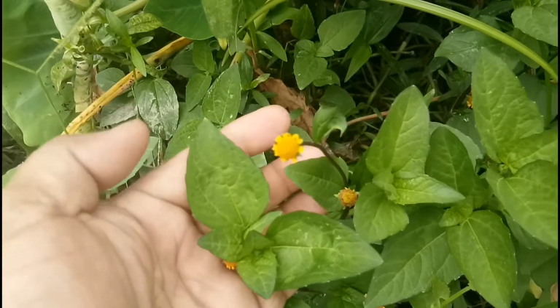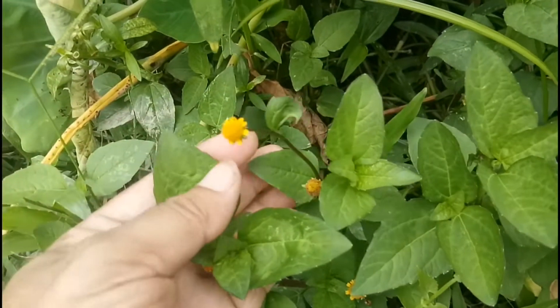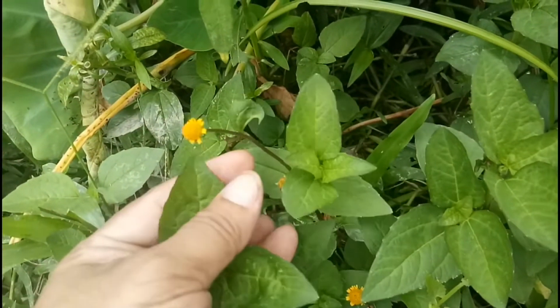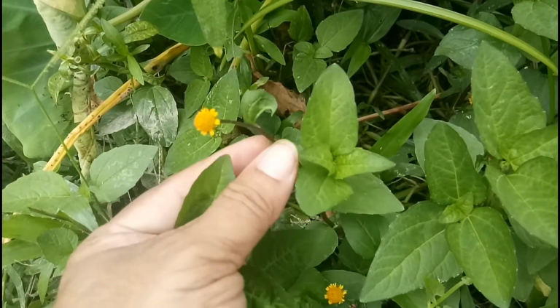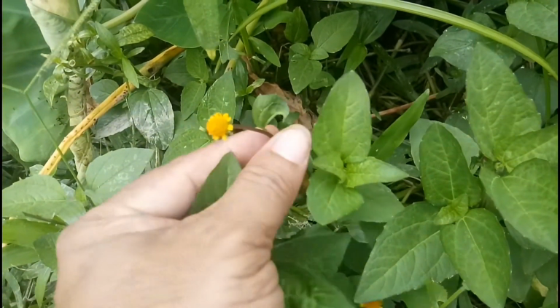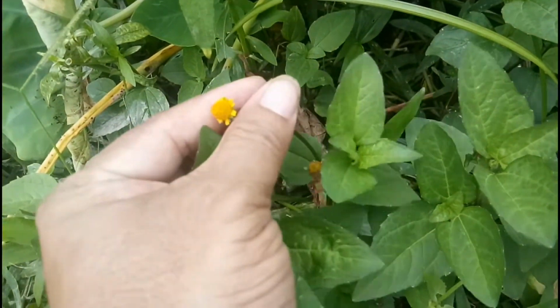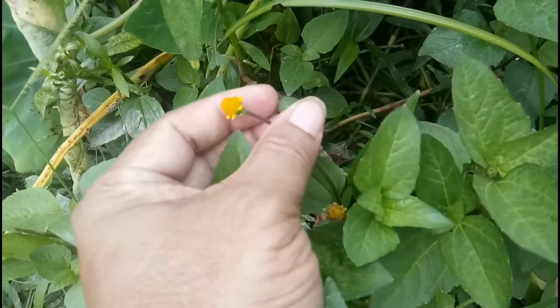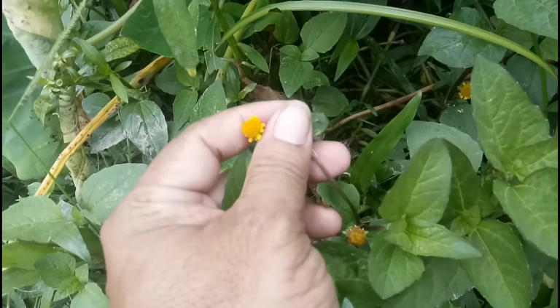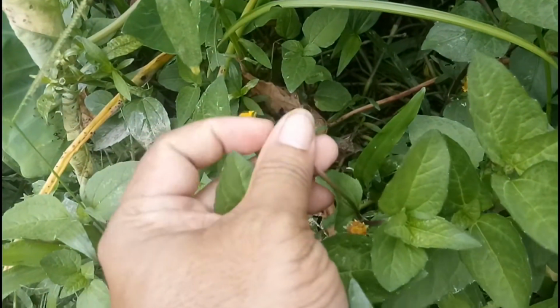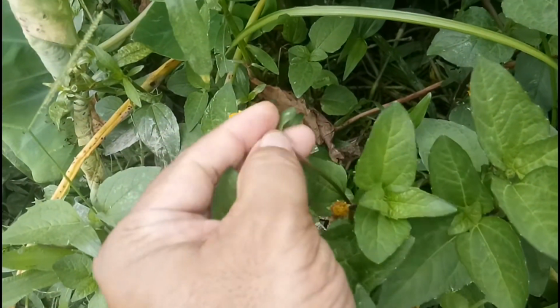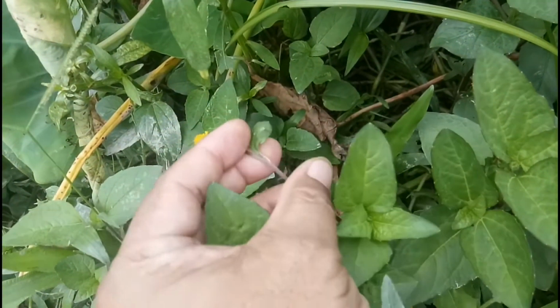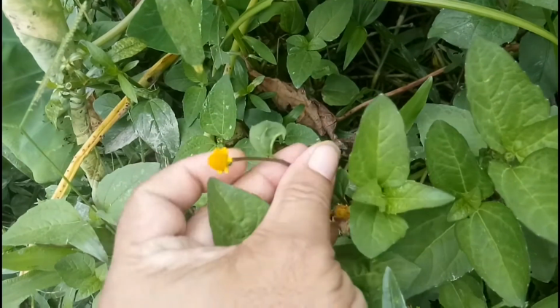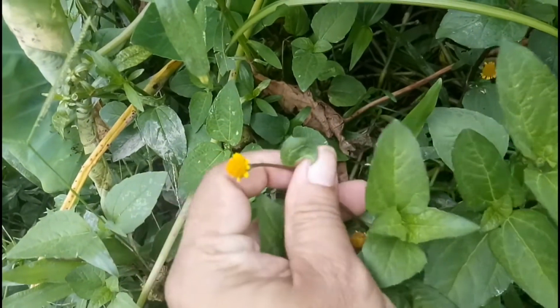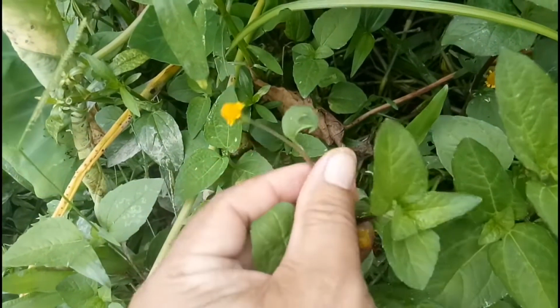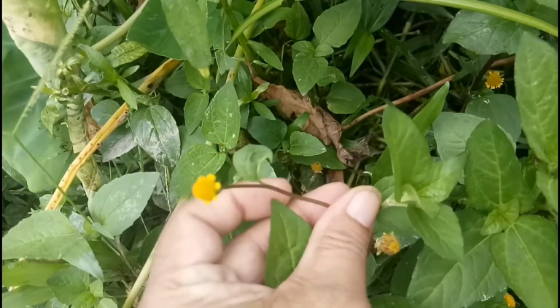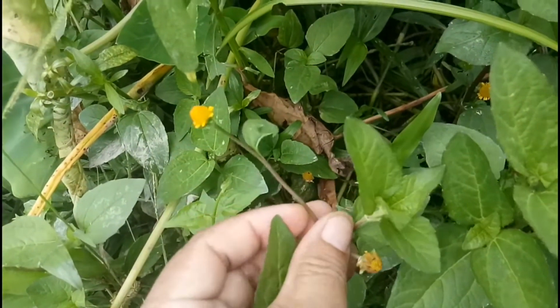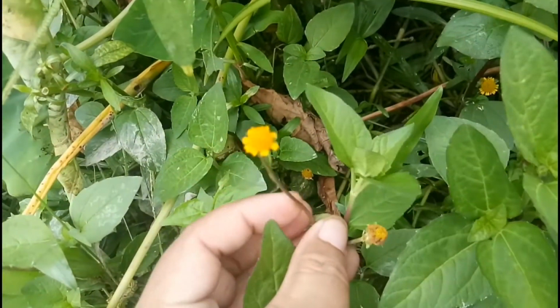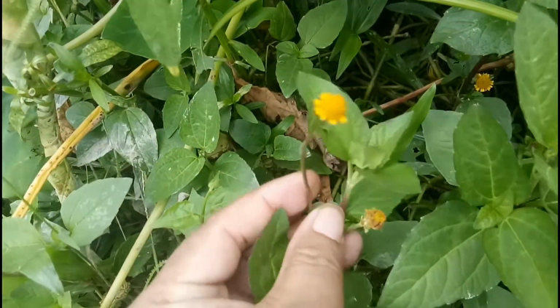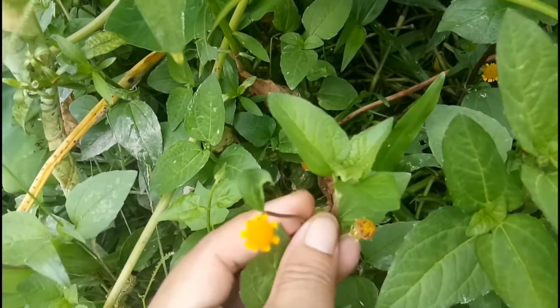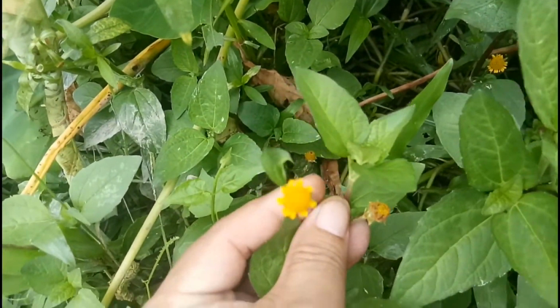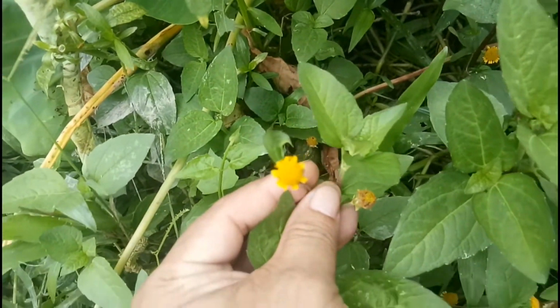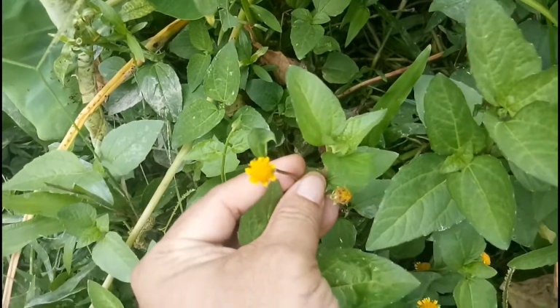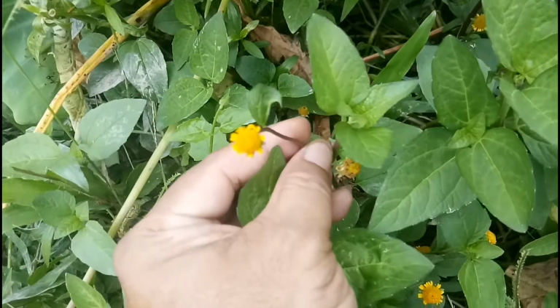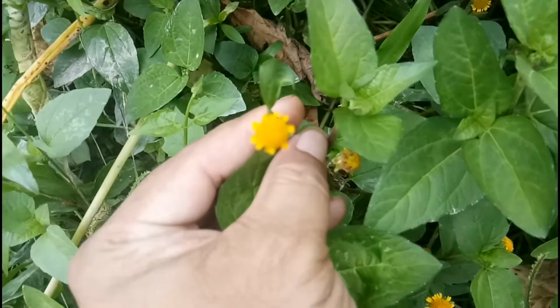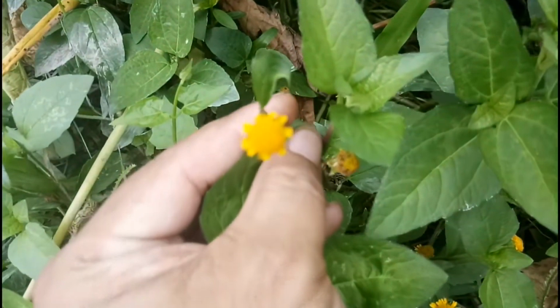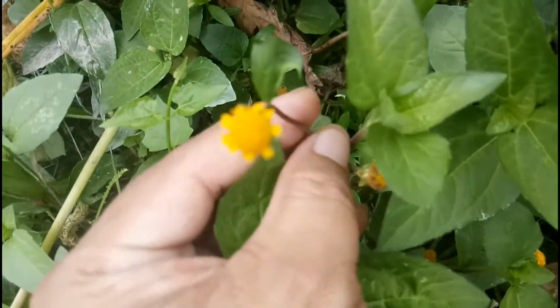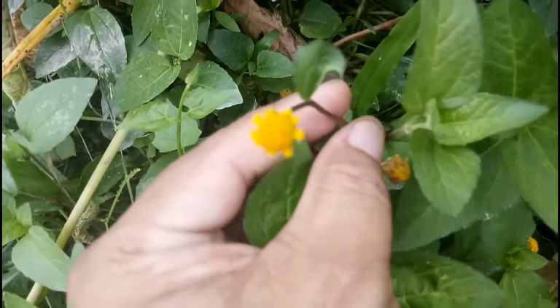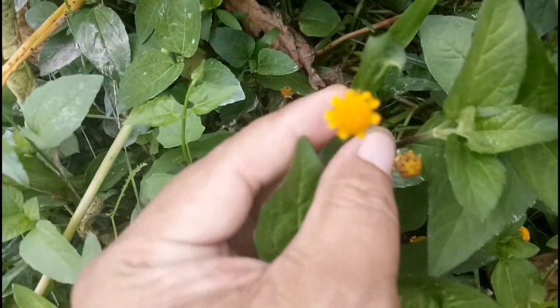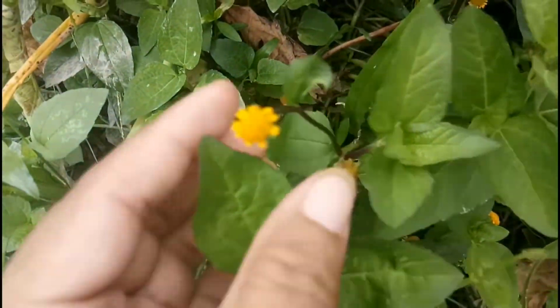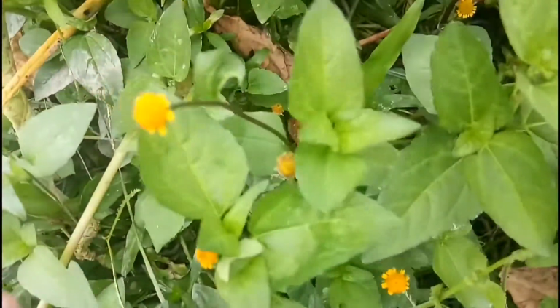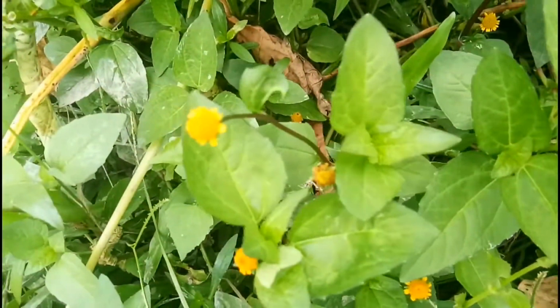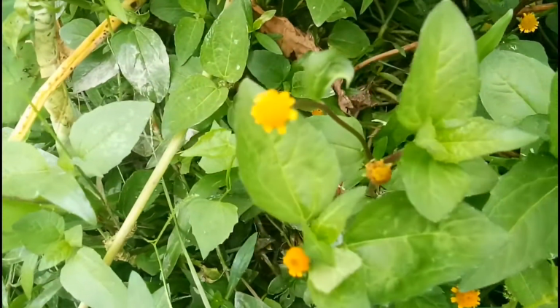Generally we thought that it is a kind of weed, but it is not true — it is a valuable medicinal plant. So please conserve this plant. Thank you.